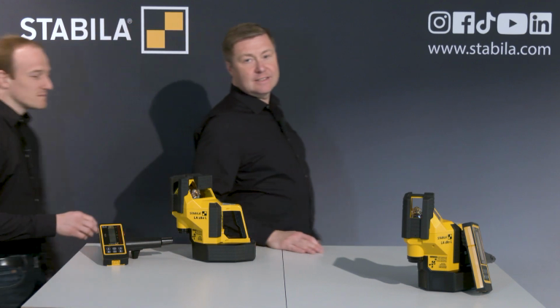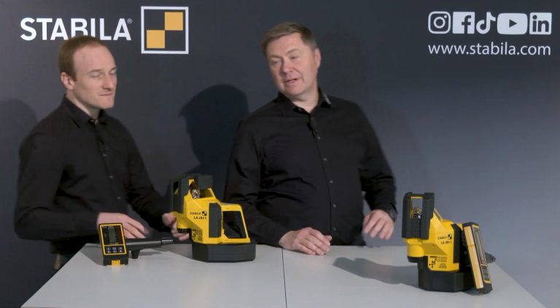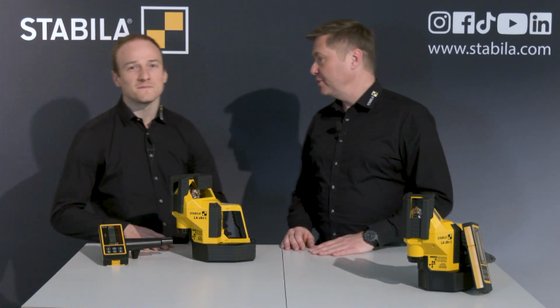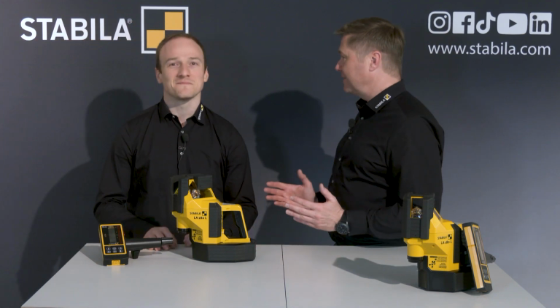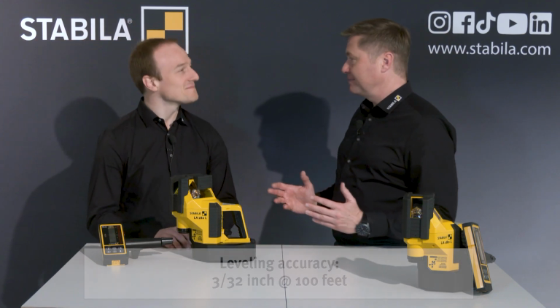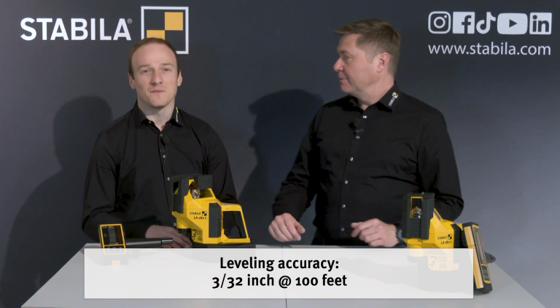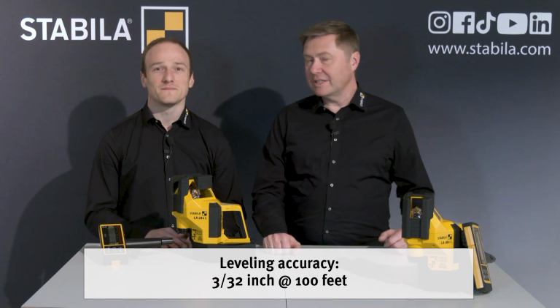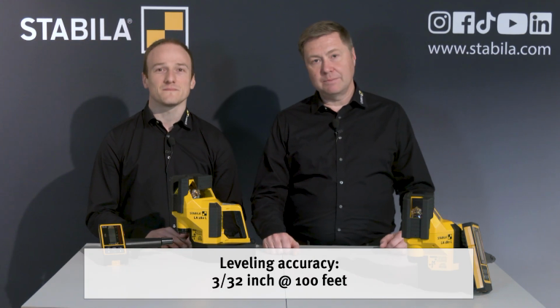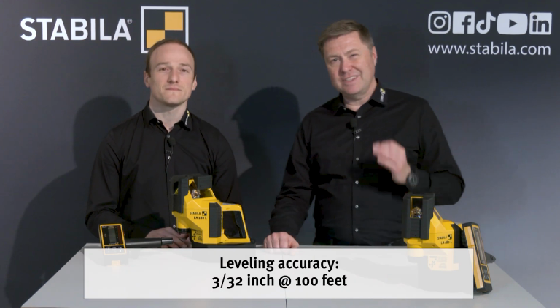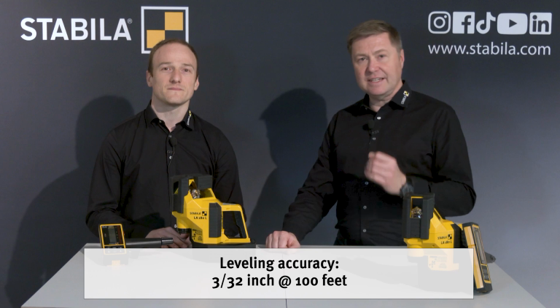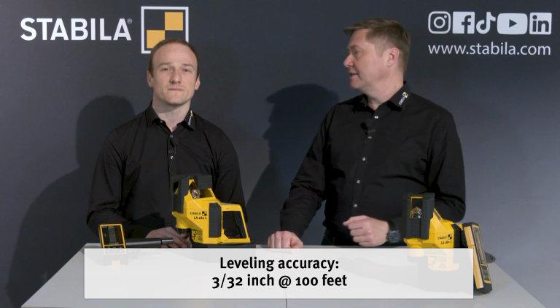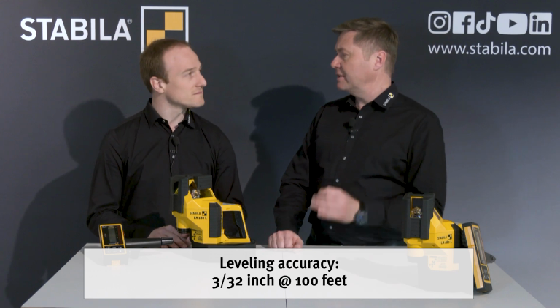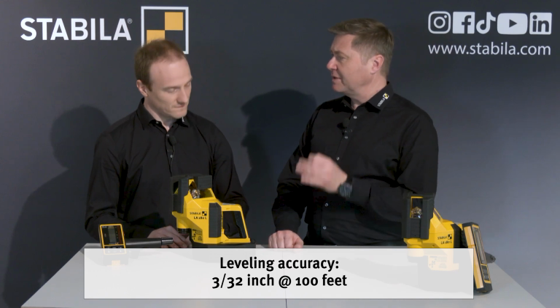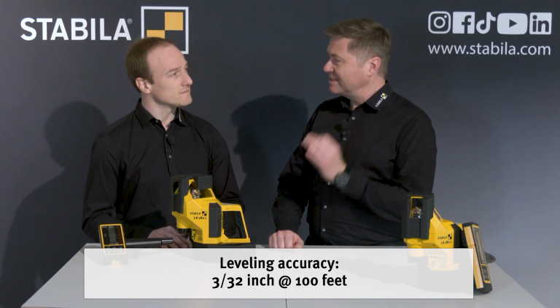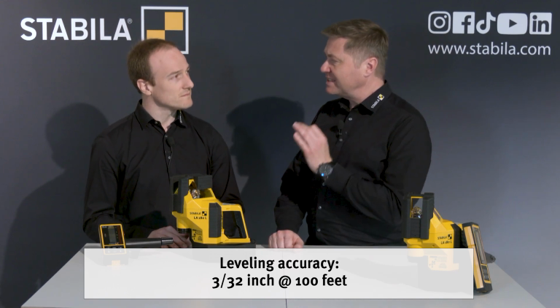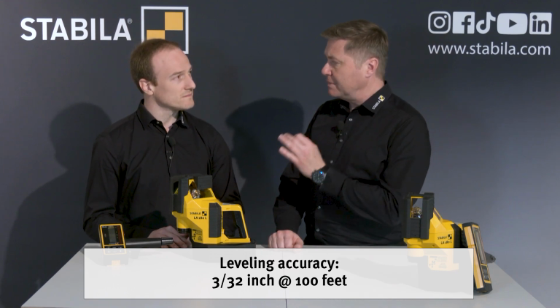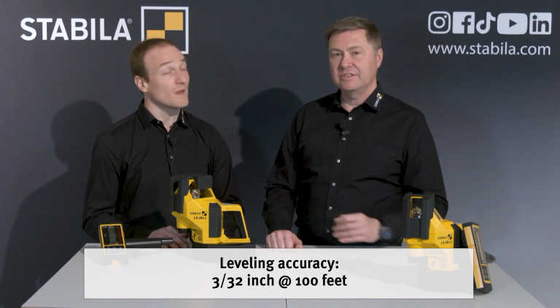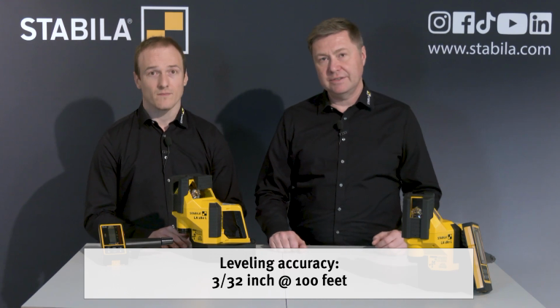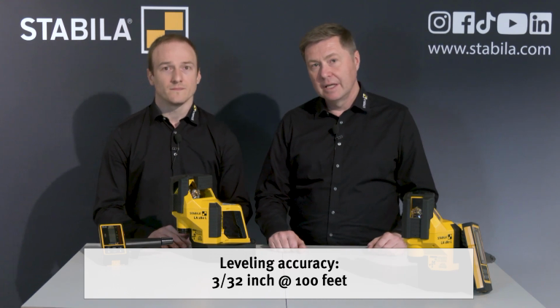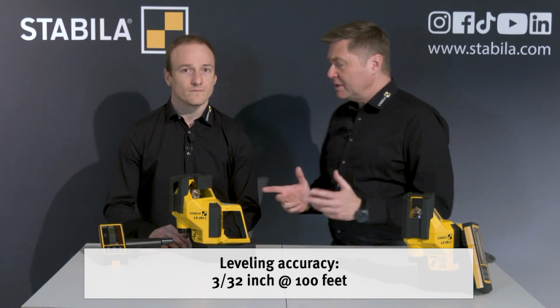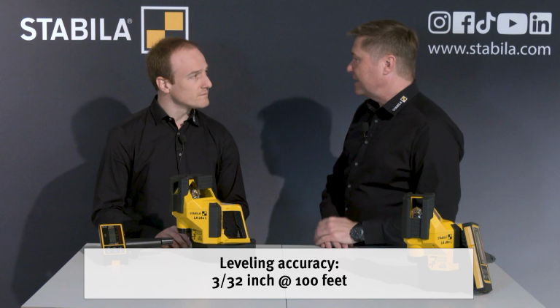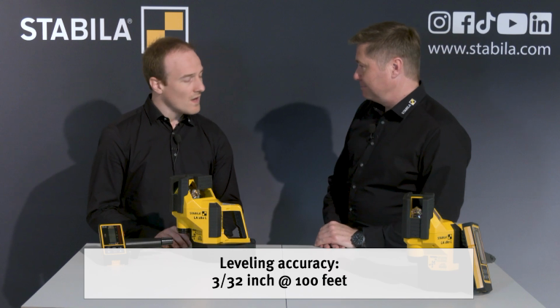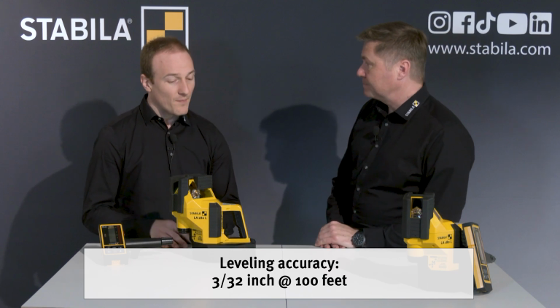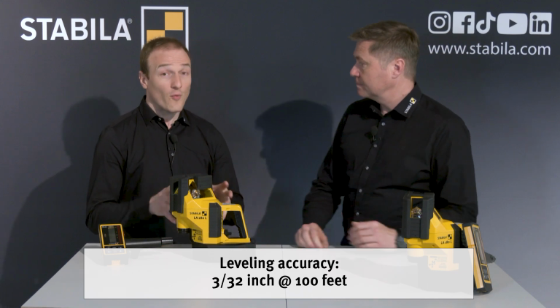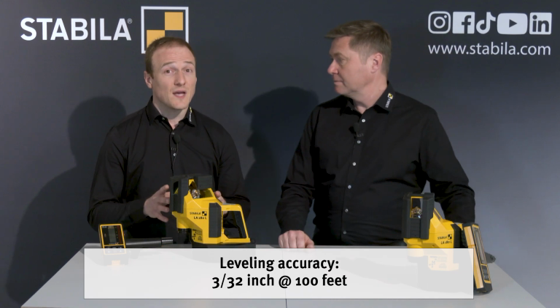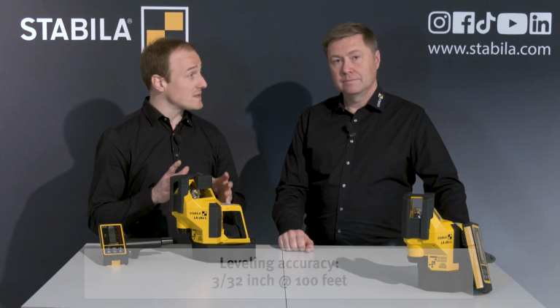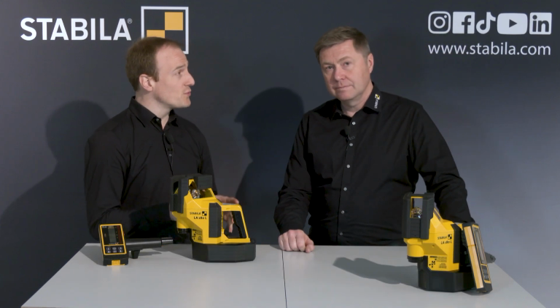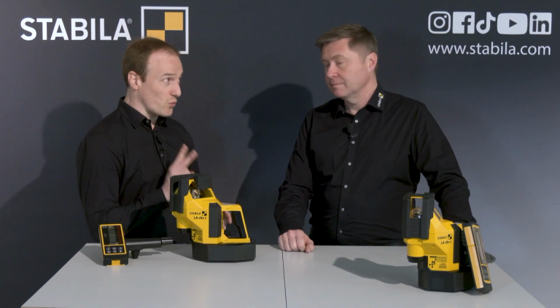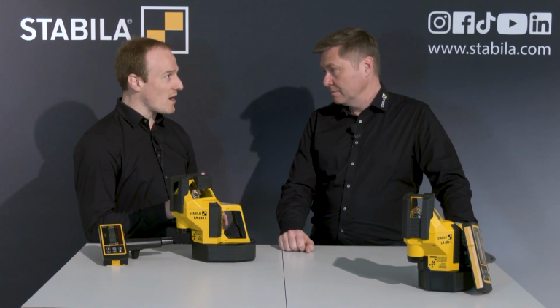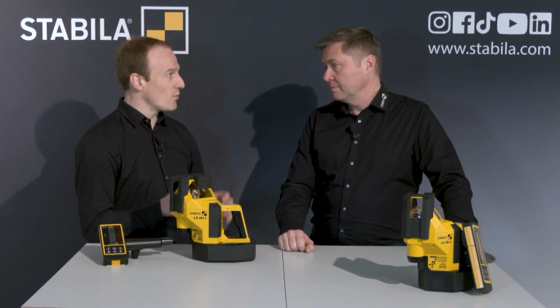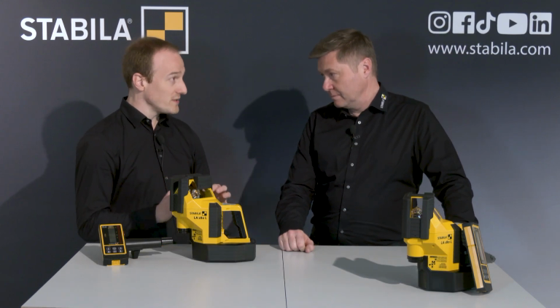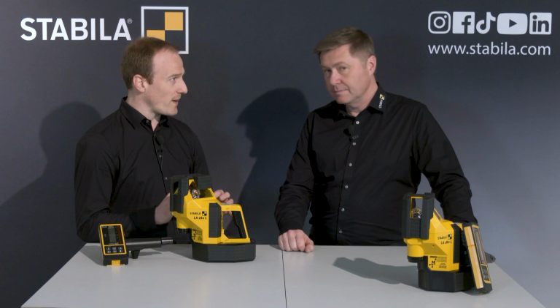Let's talk about some performance values. We've already talked about the fantastic accuracy of 0.07 millimeters per meter. The operating time is up to 20 hours with one set of batteries.